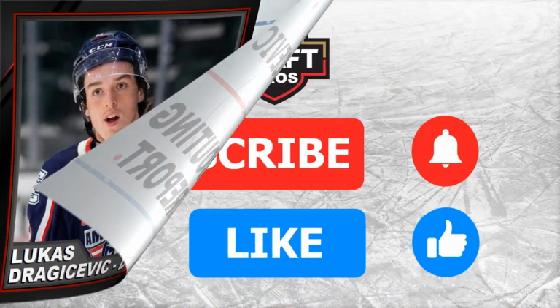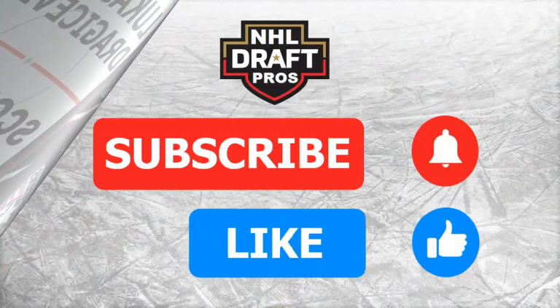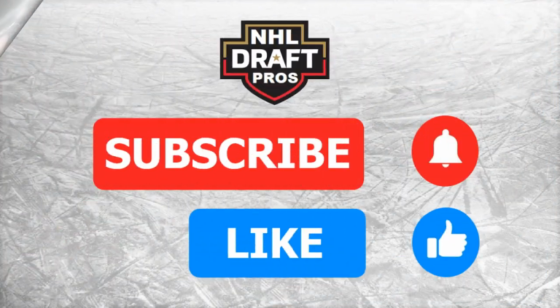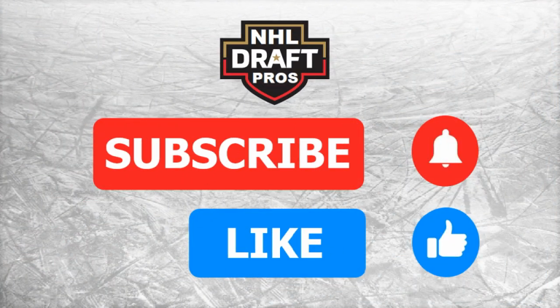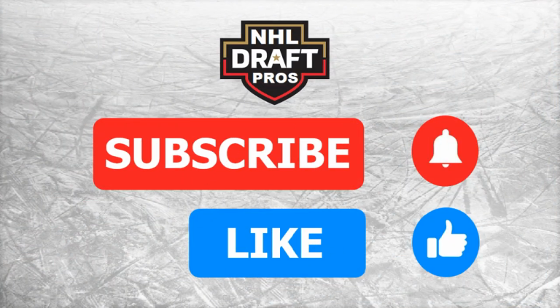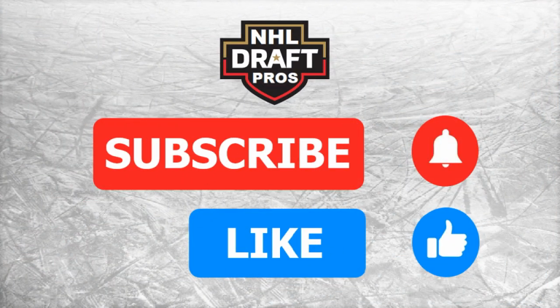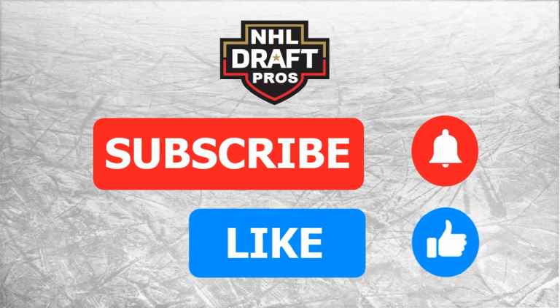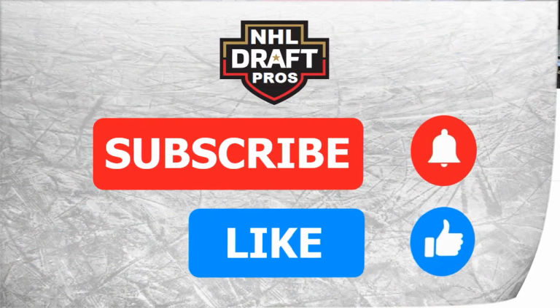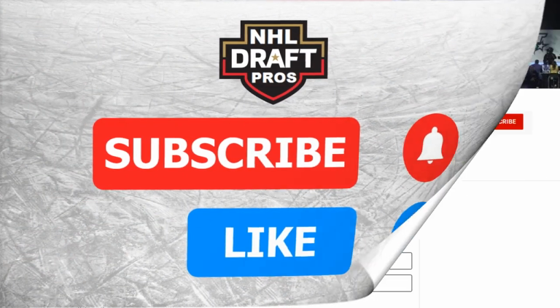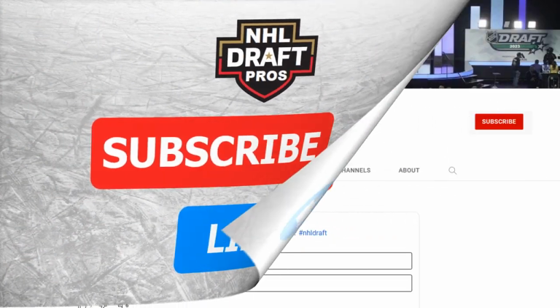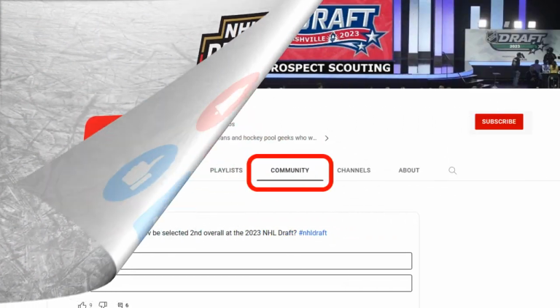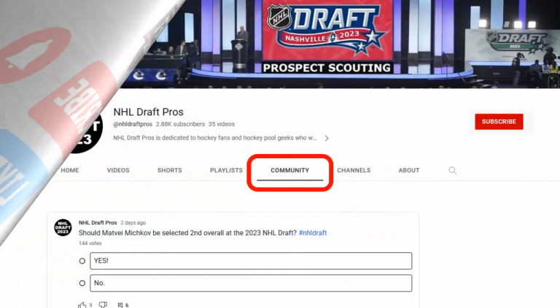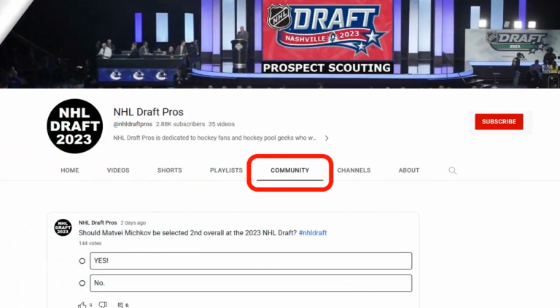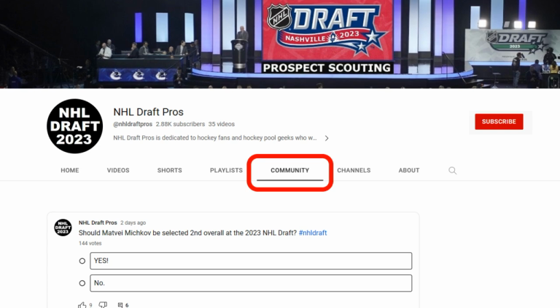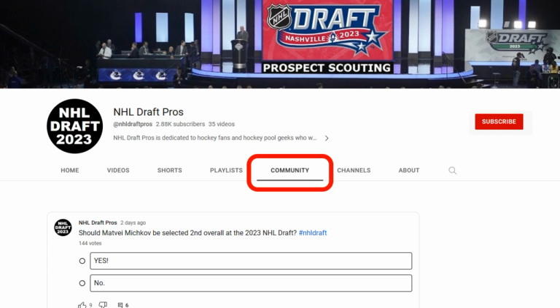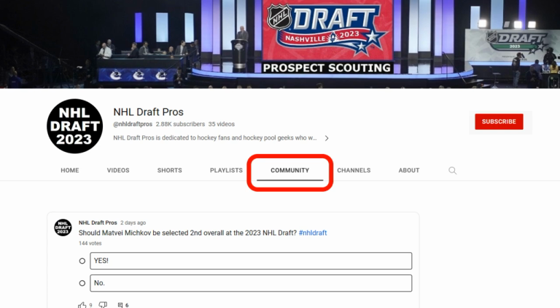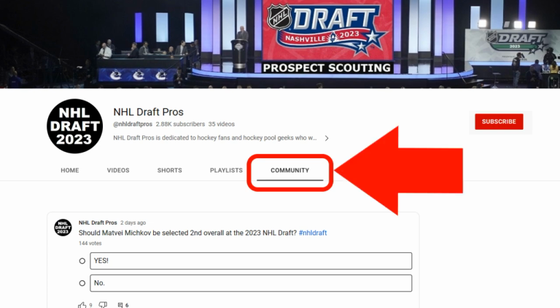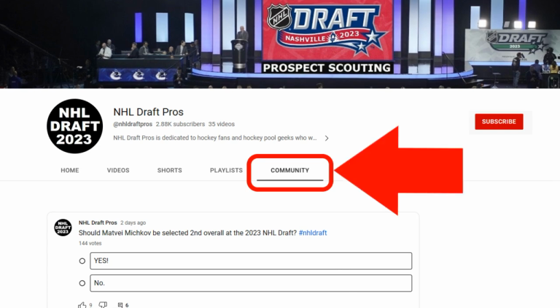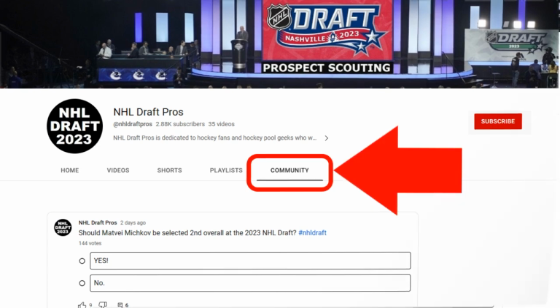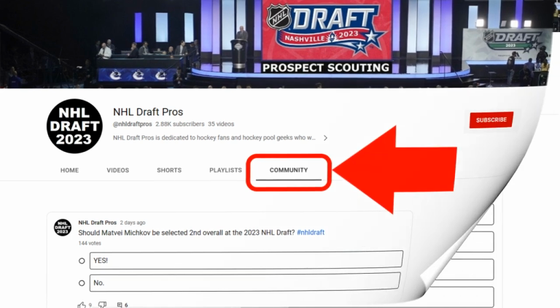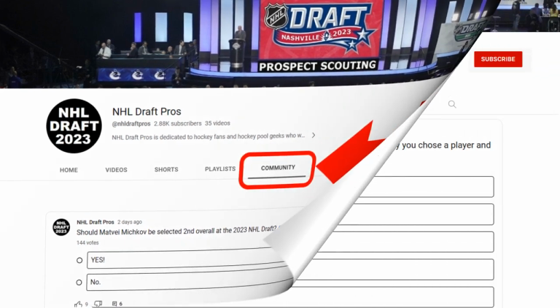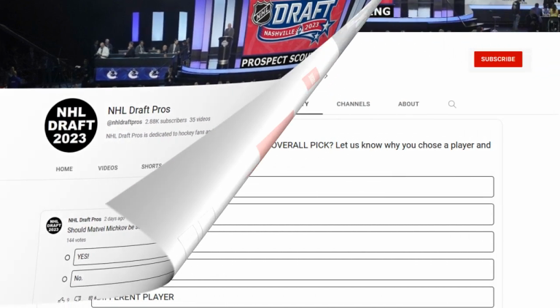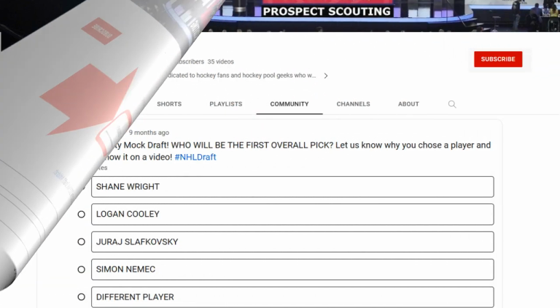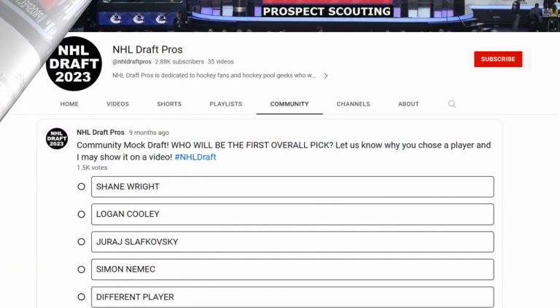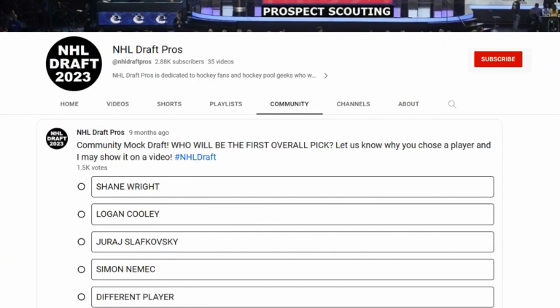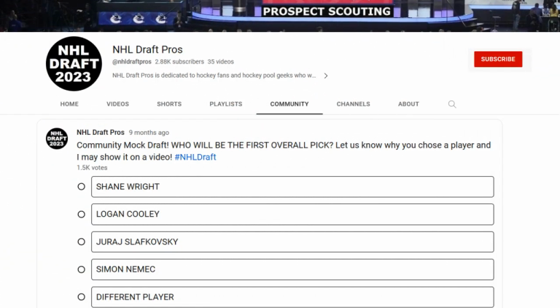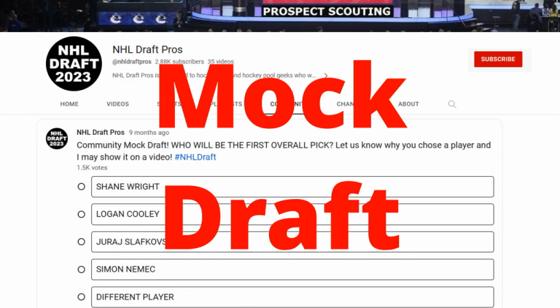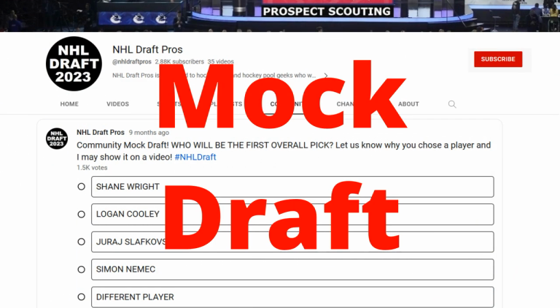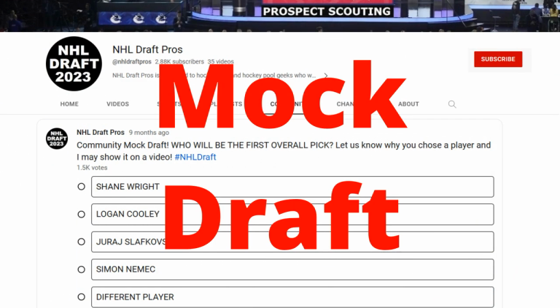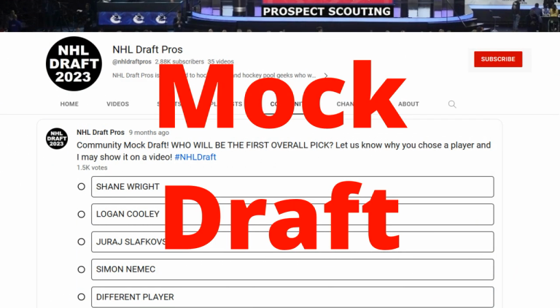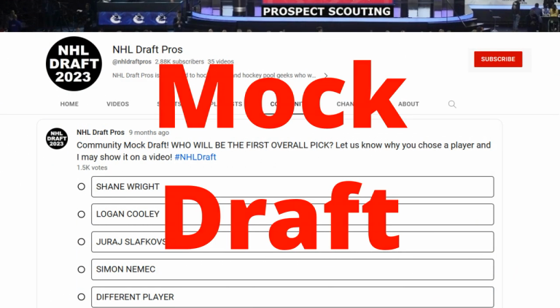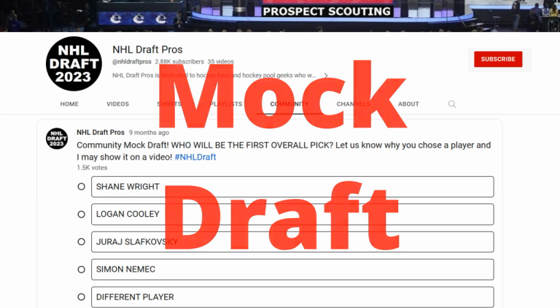Please subscribe and hit the like button to help the channel grow, and head over to the community button on the homepage and join our mock draft and get your votes in.